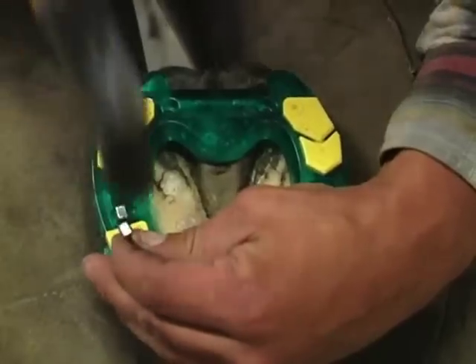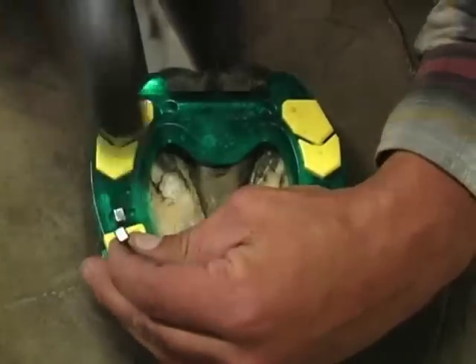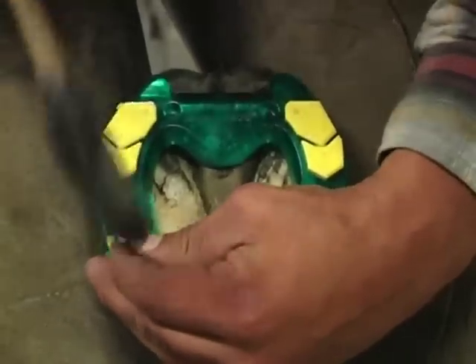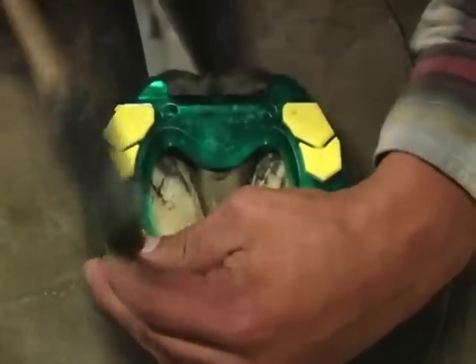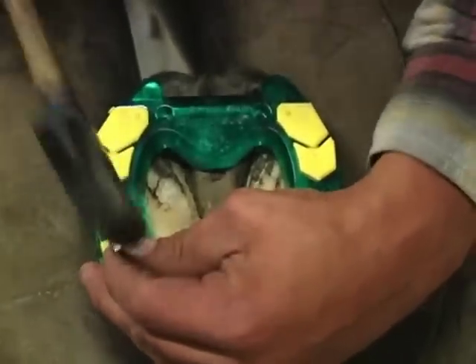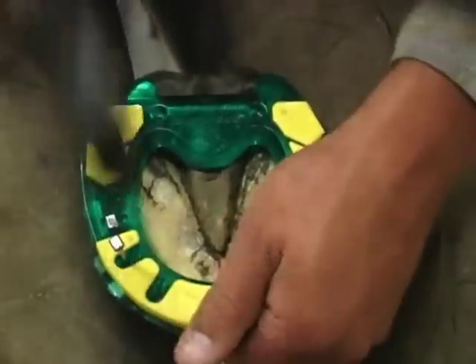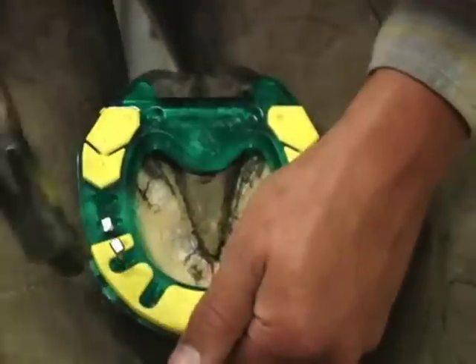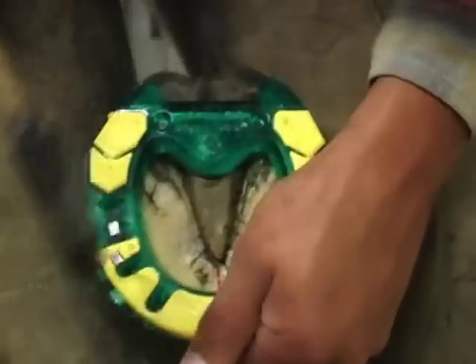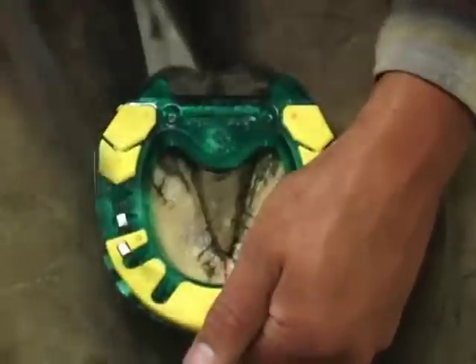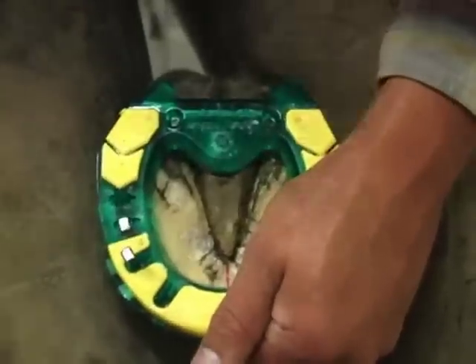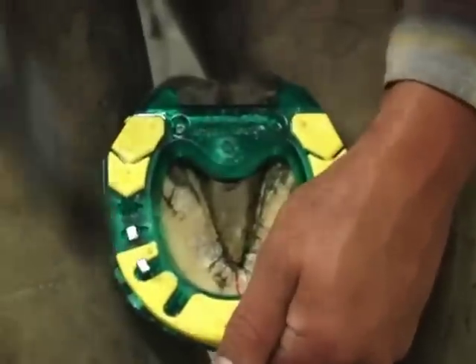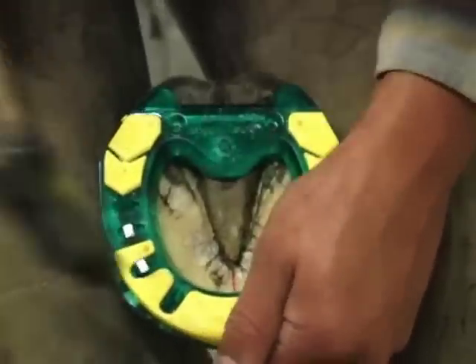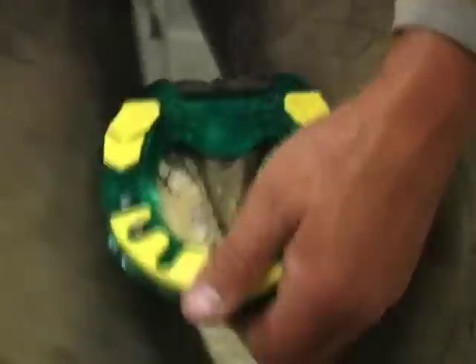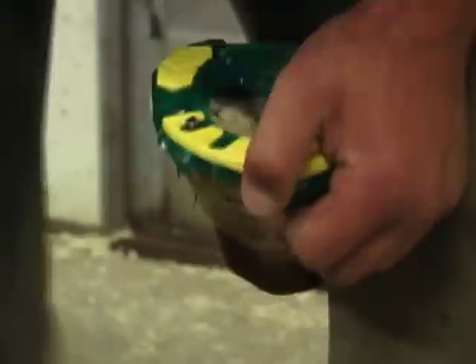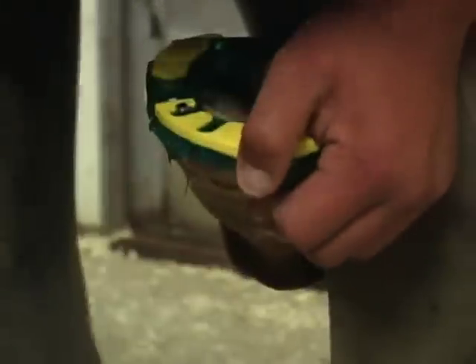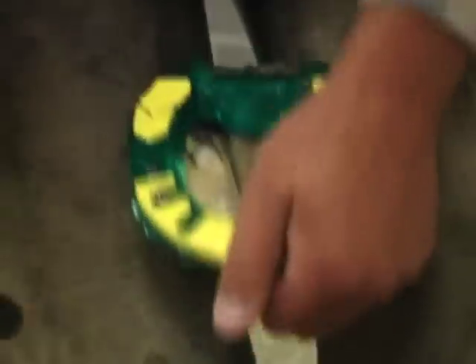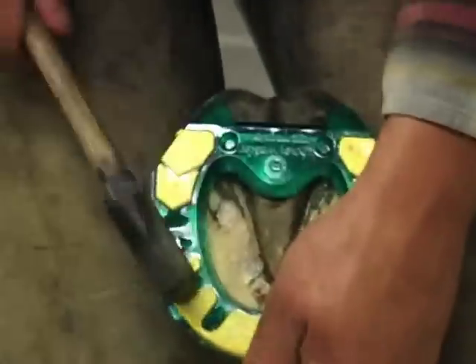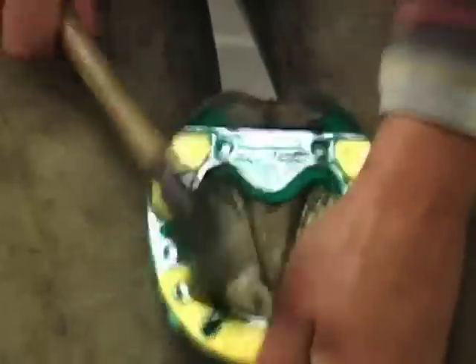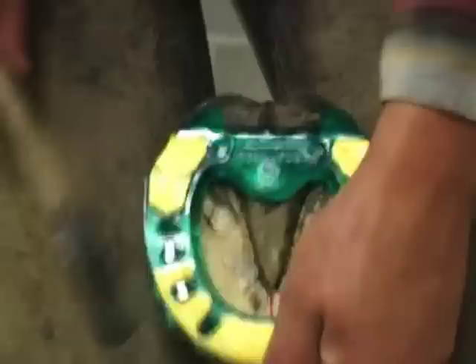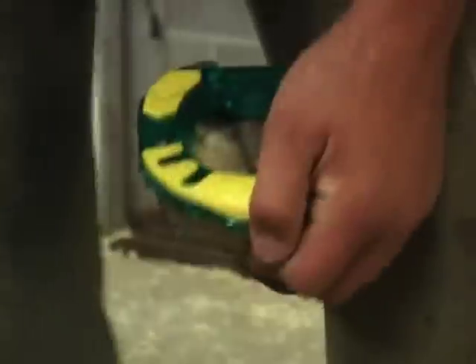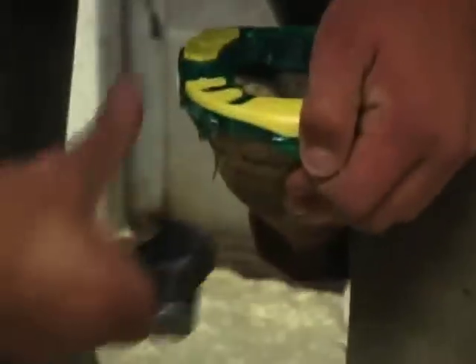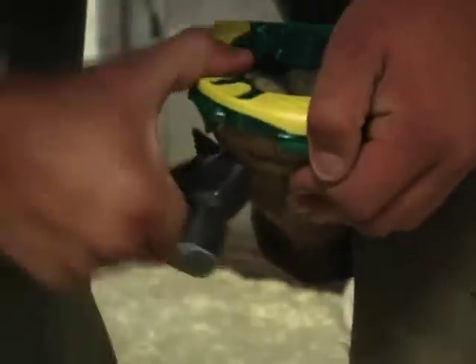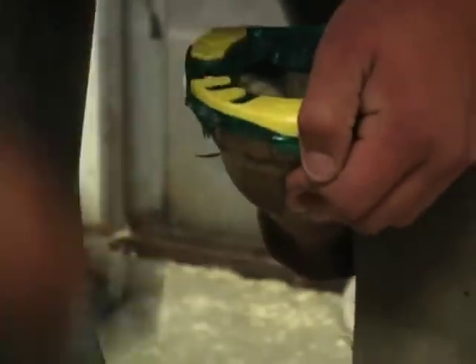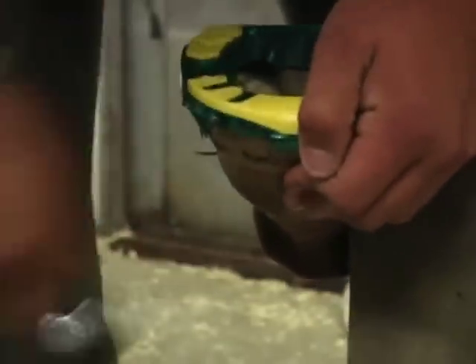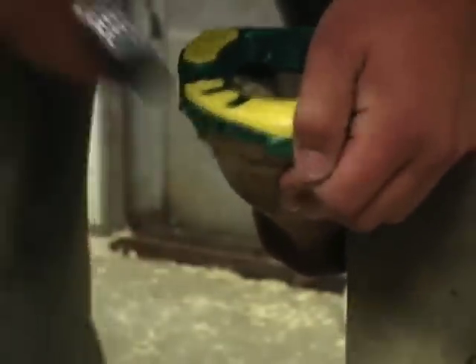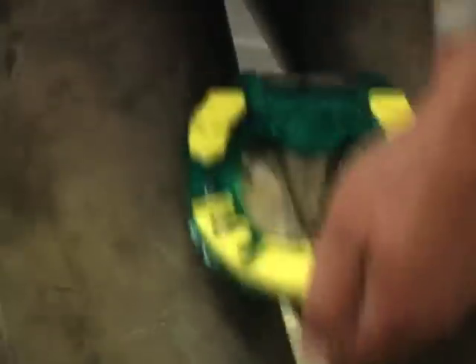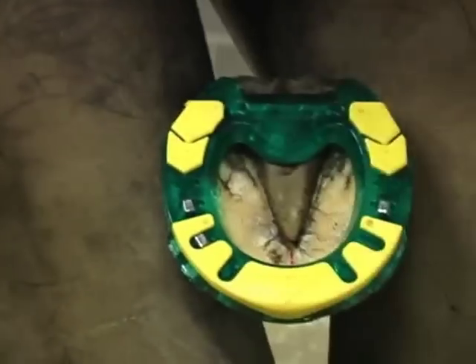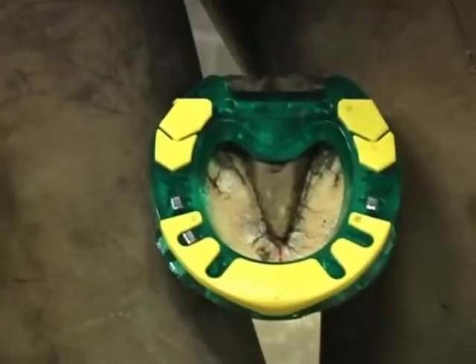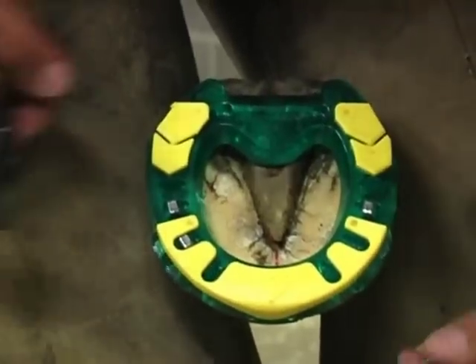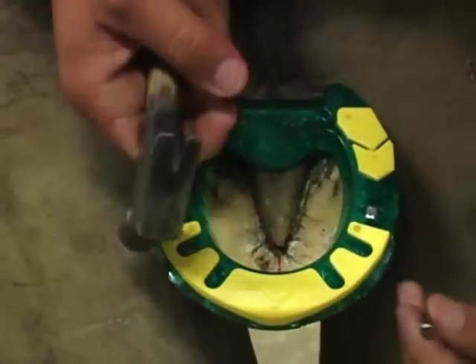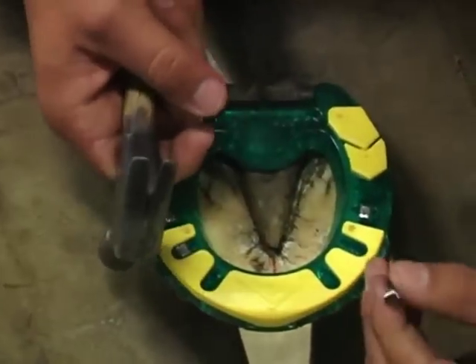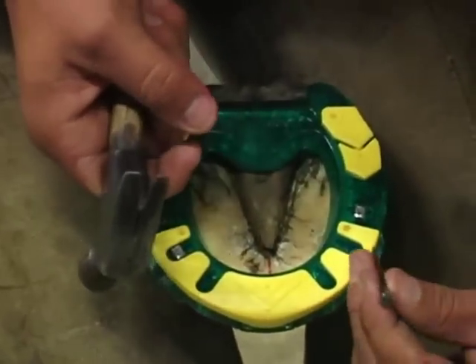Pick the foot back up and finish driving the rest of your nails. When you come to the nails that secure your side clips, you may have to angle them a little steeper than you normally would, because they will tend to angle out after going through the clip material.